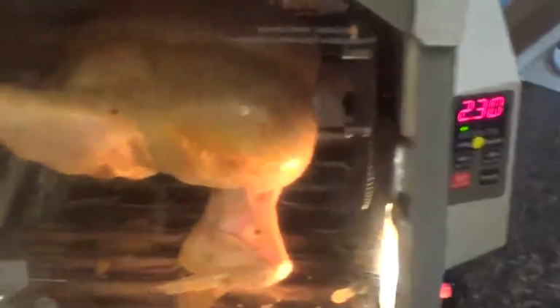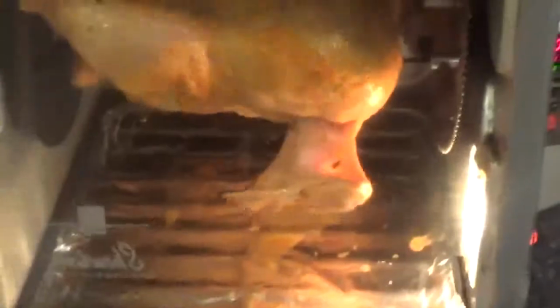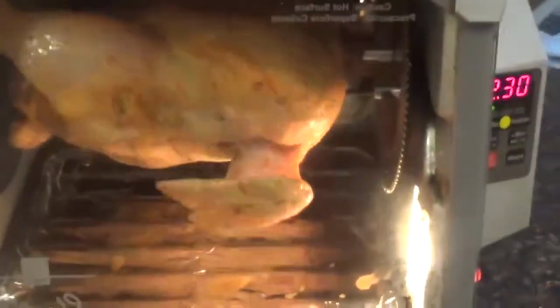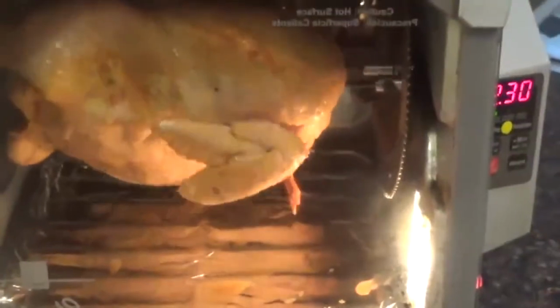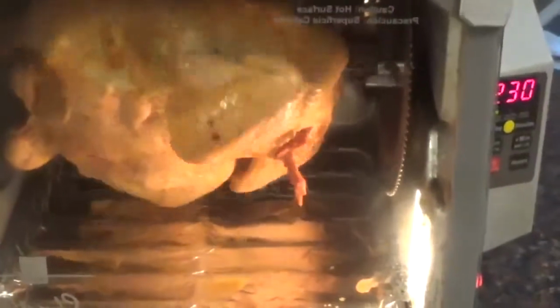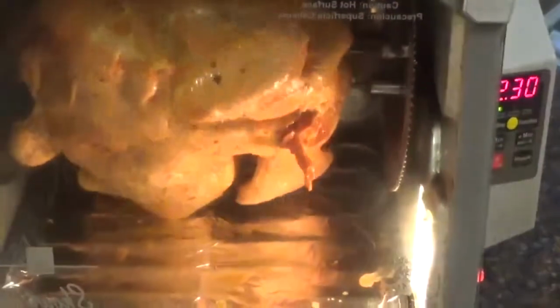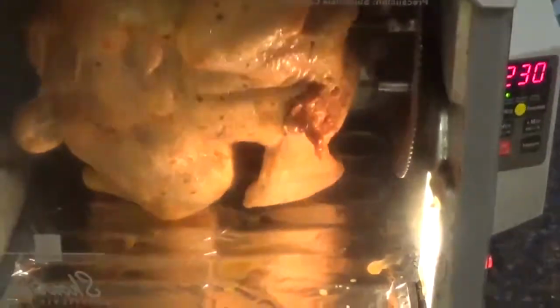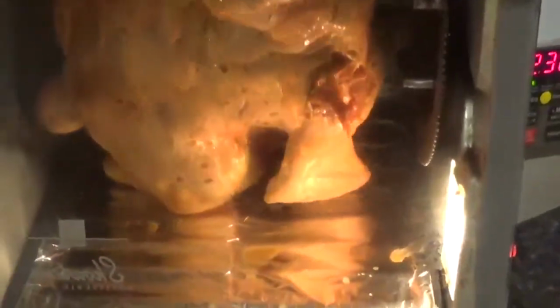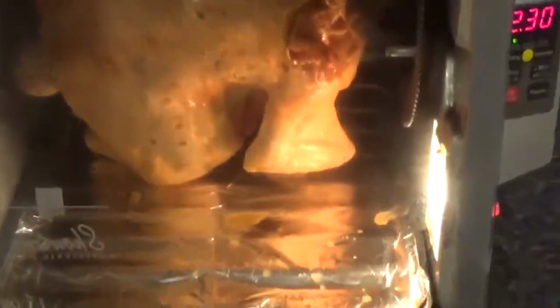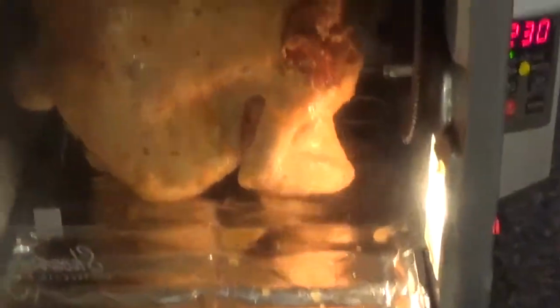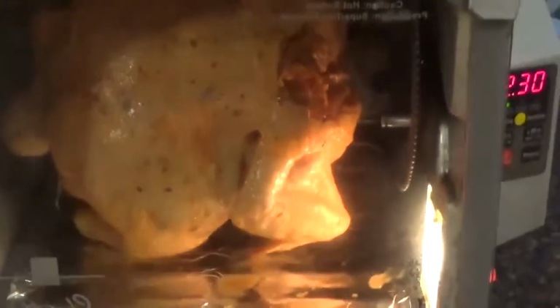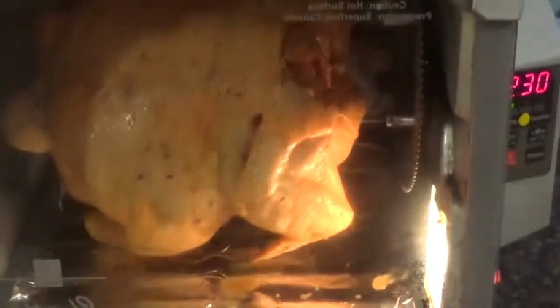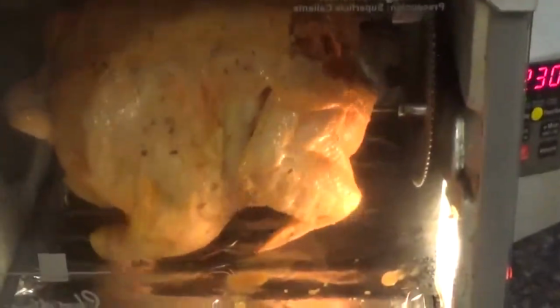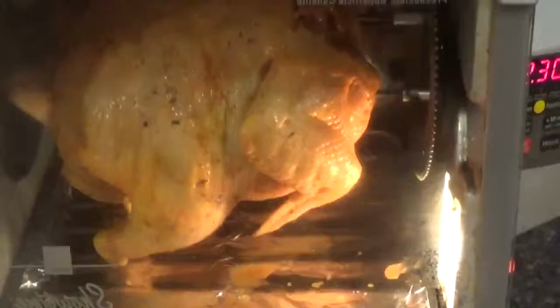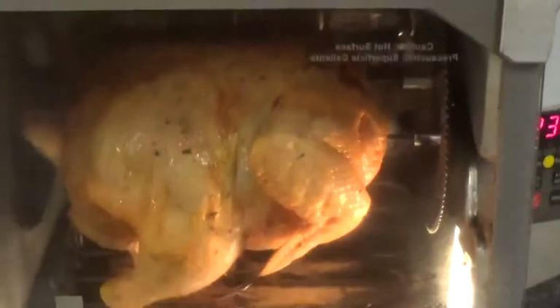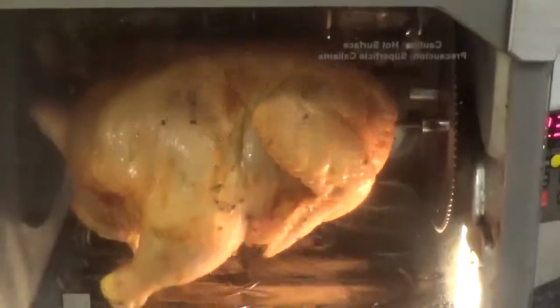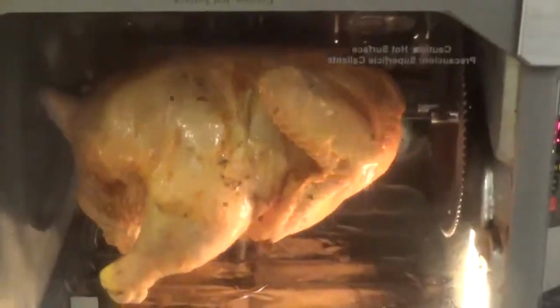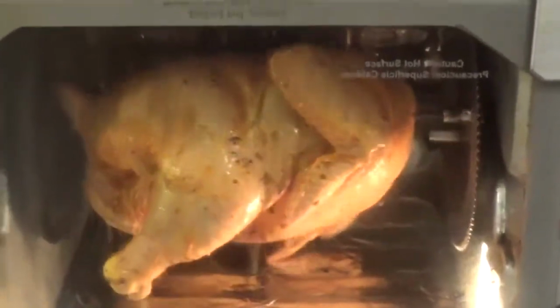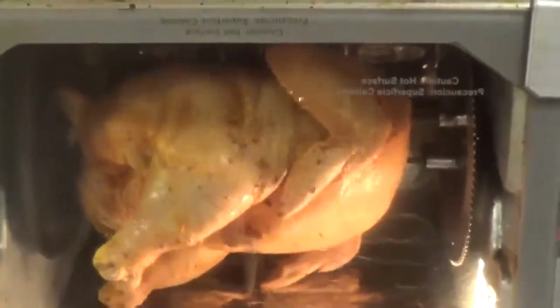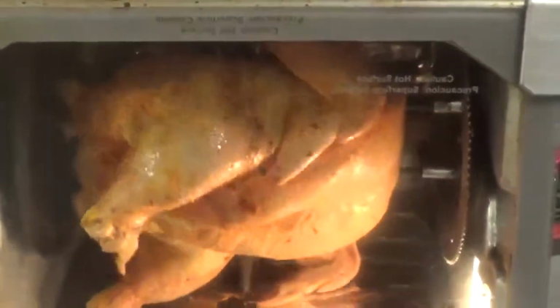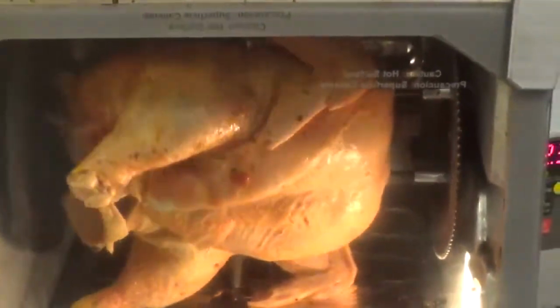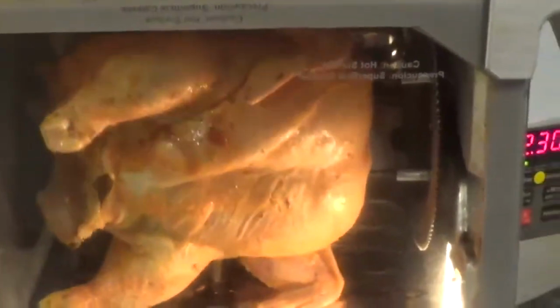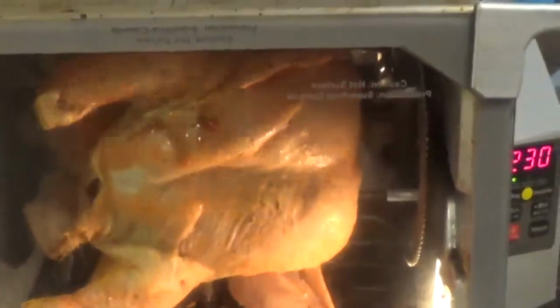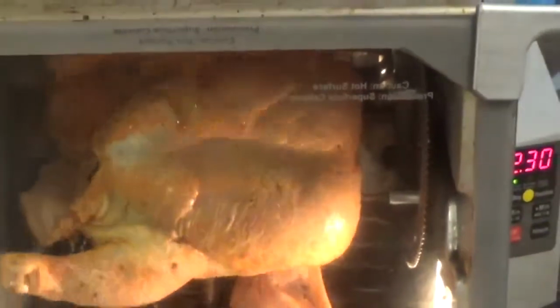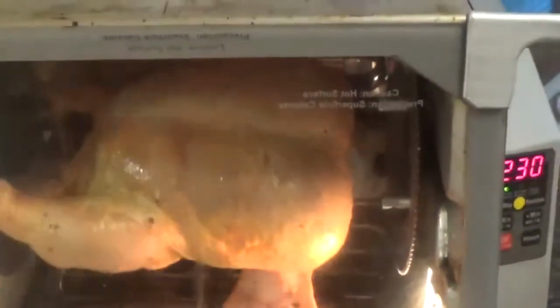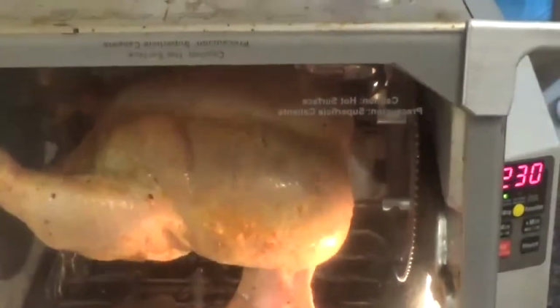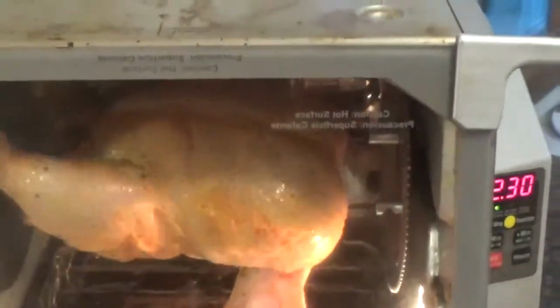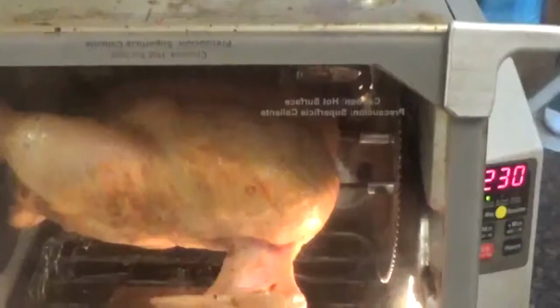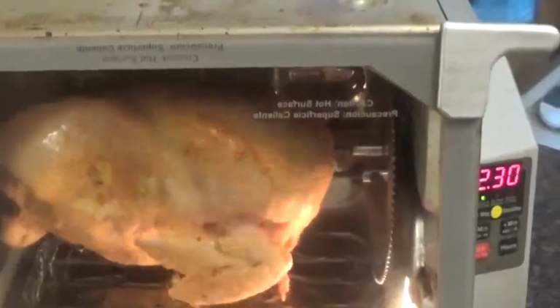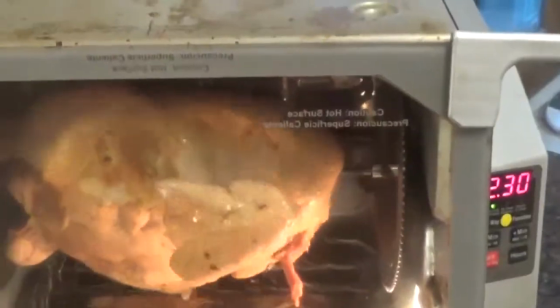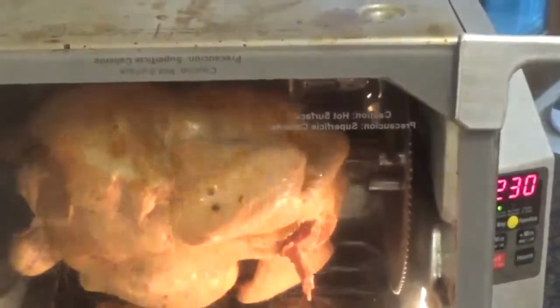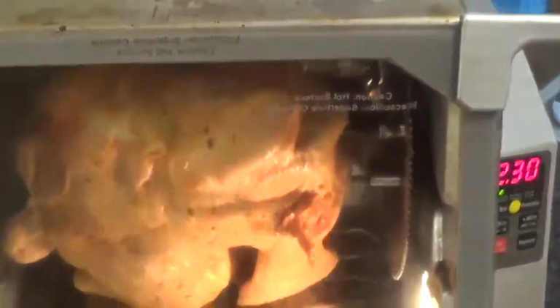You see those wings how they spread open — you want it to do that! I want it to do that because I want to eat it. I can't wait for it — look at that thing, oh lord!